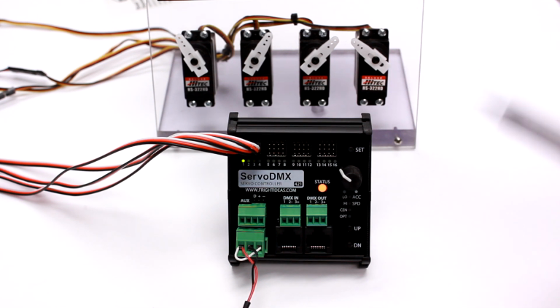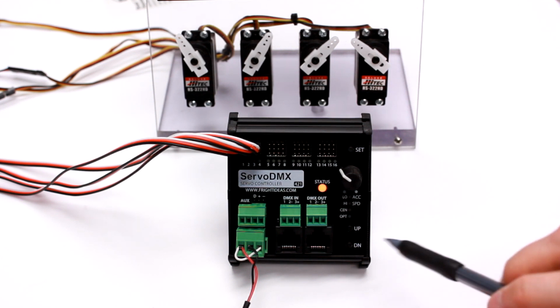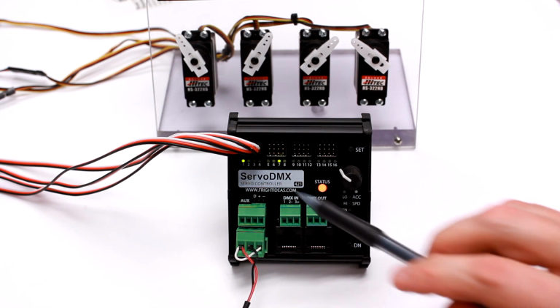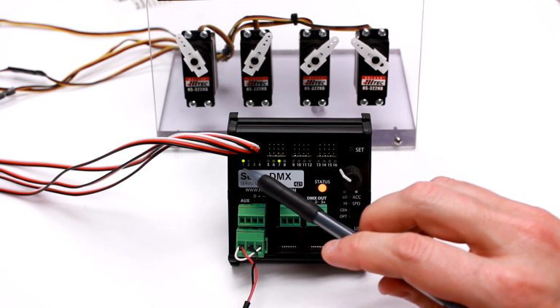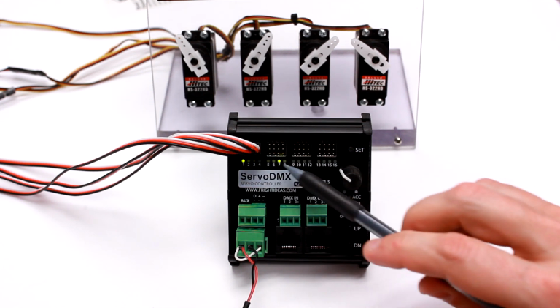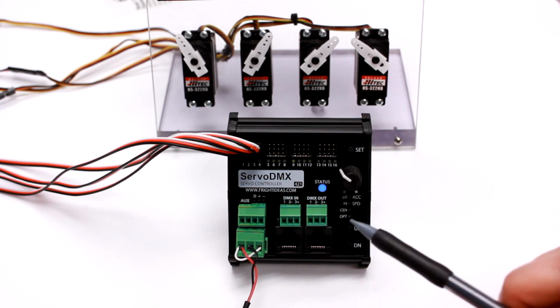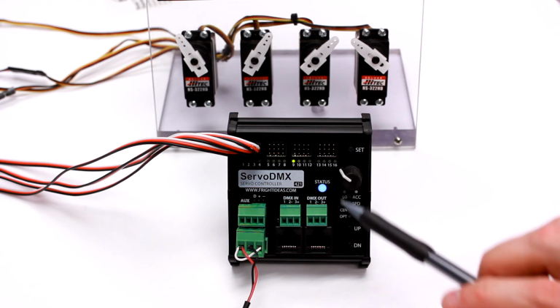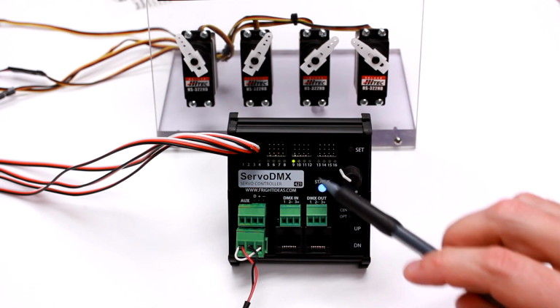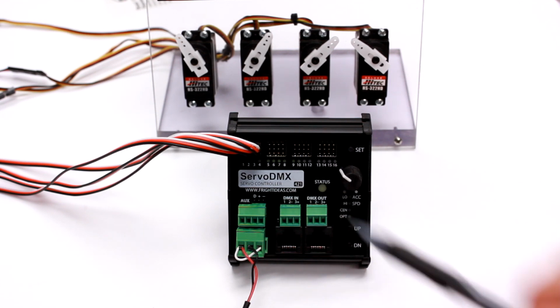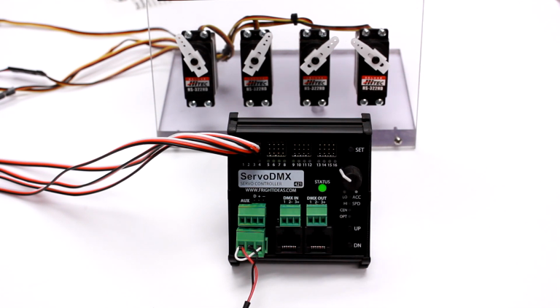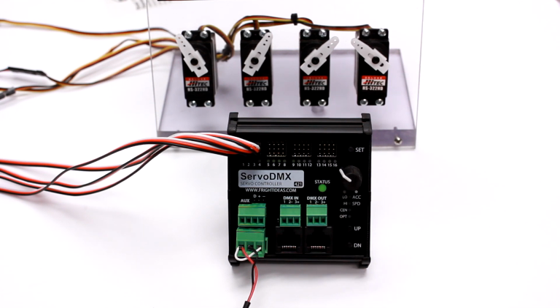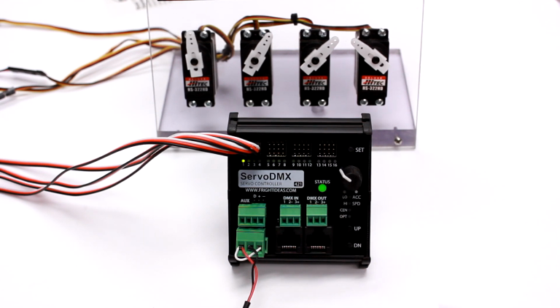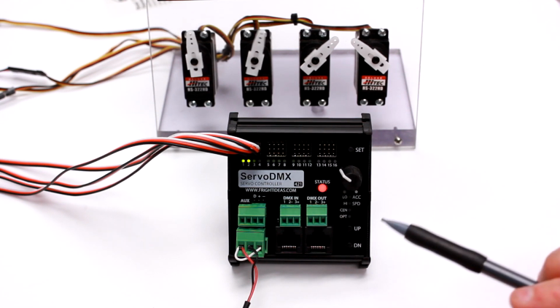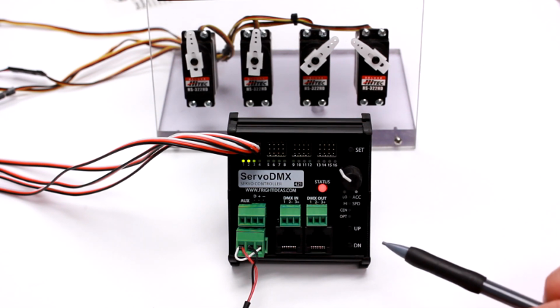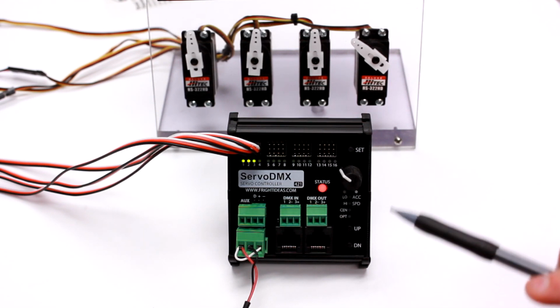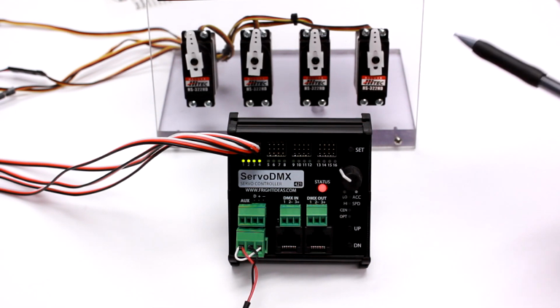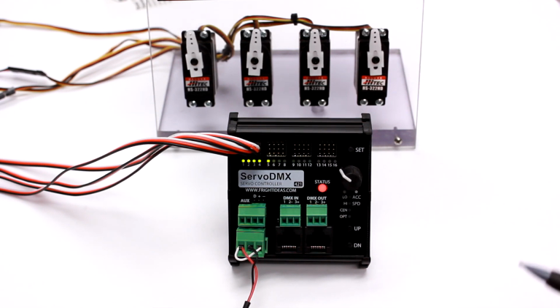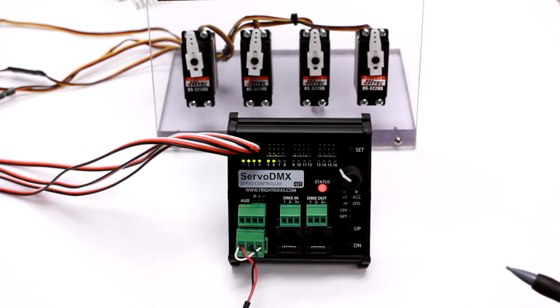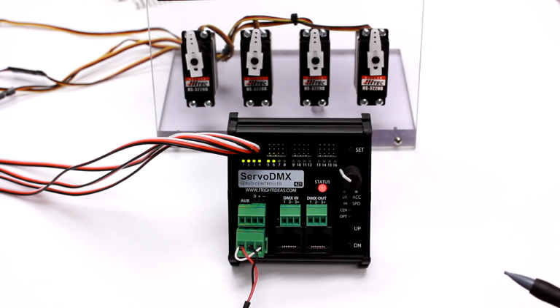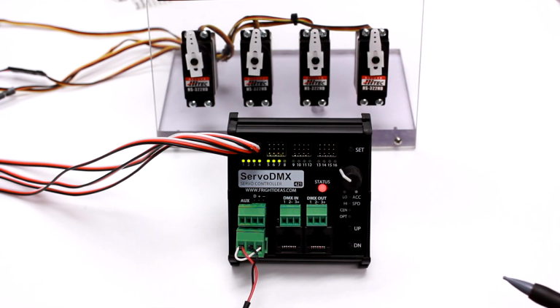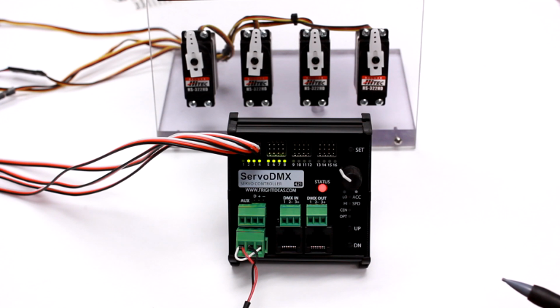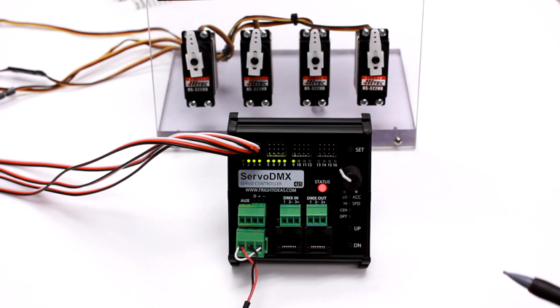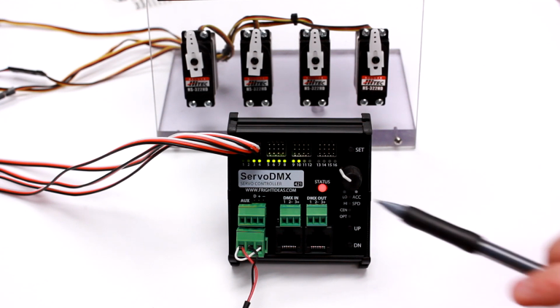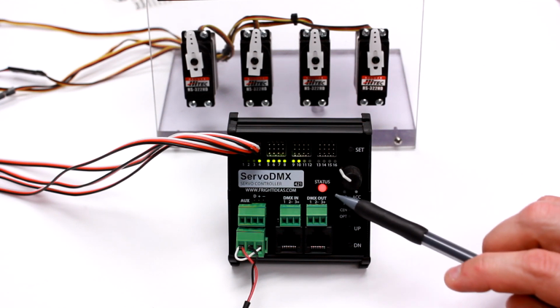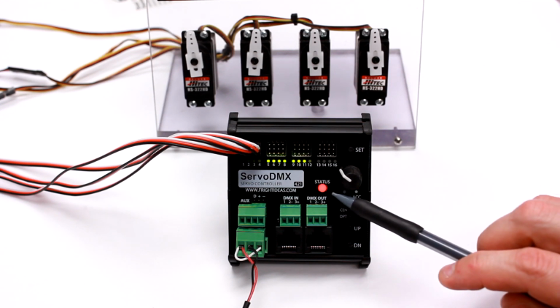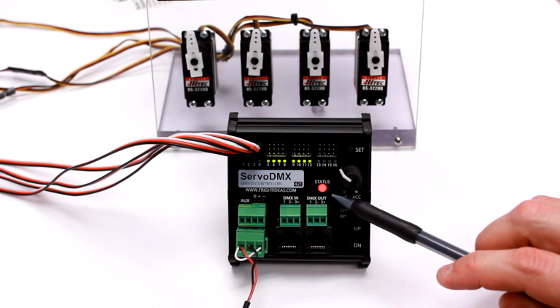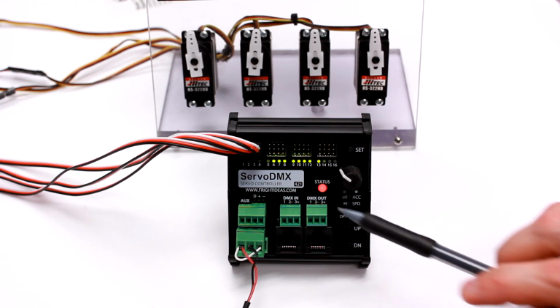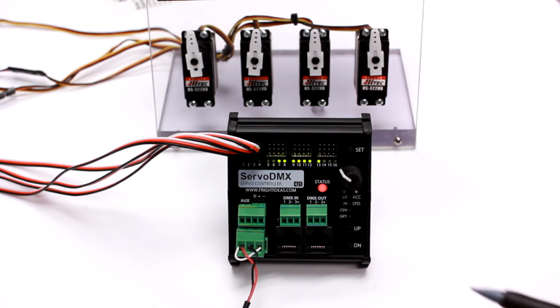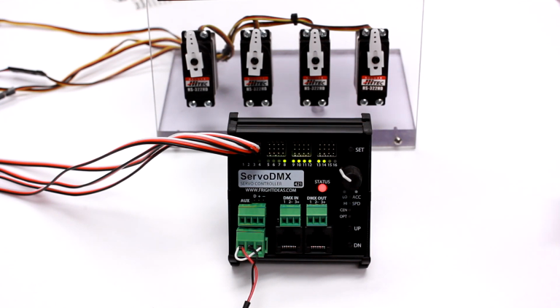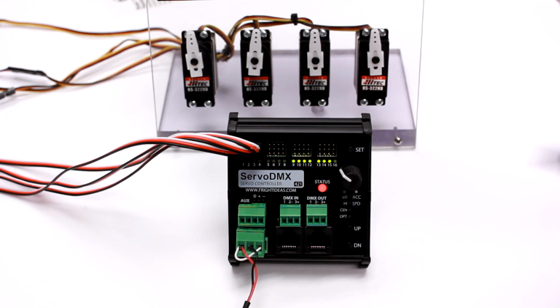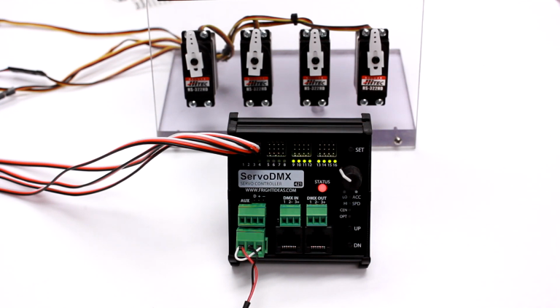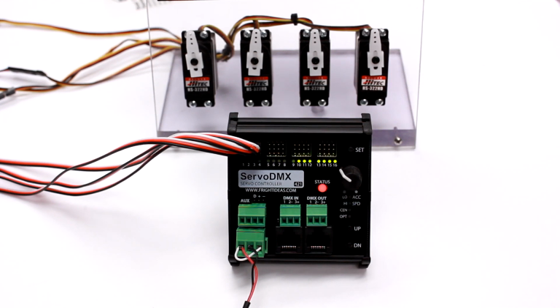Version 1.17. DMX address 9. The servos are turning on. The status light is now red, indicating that there is no DMX signal.